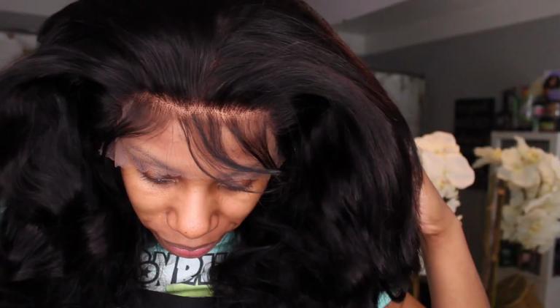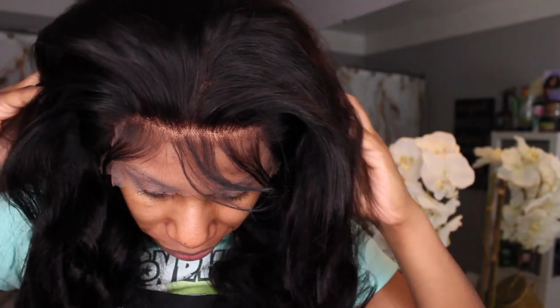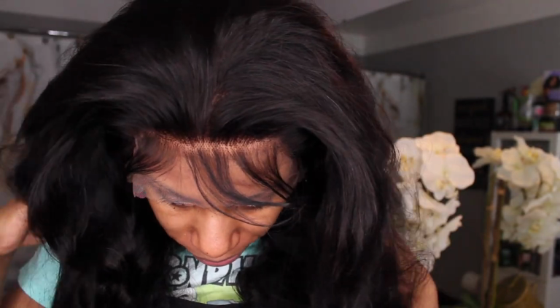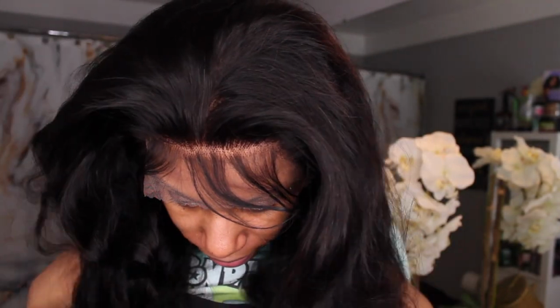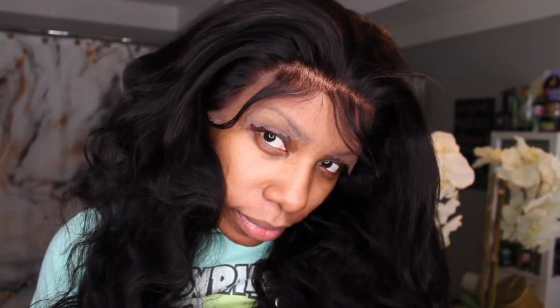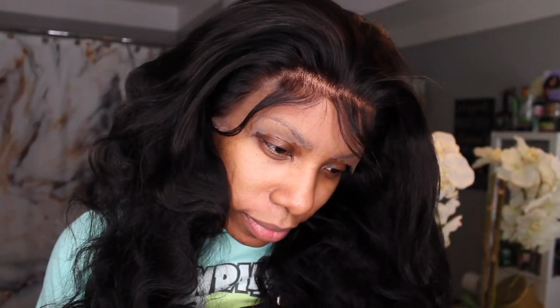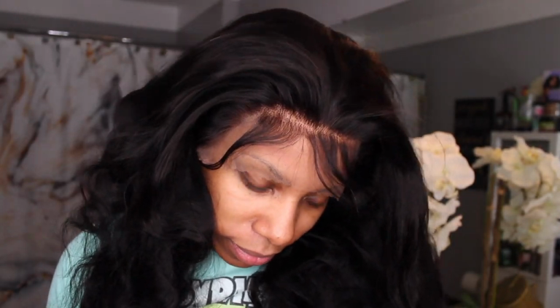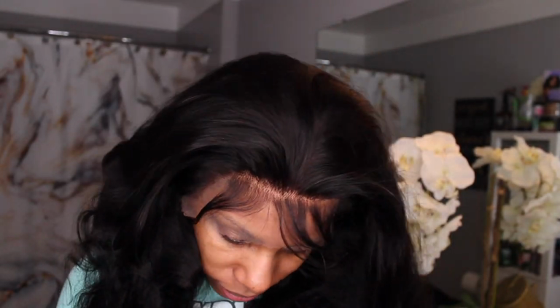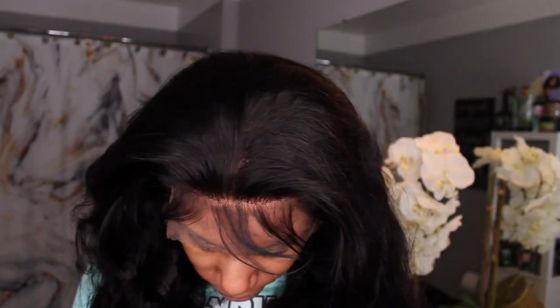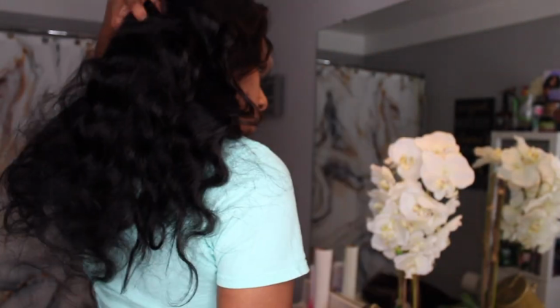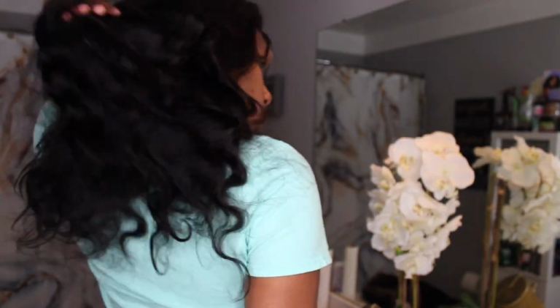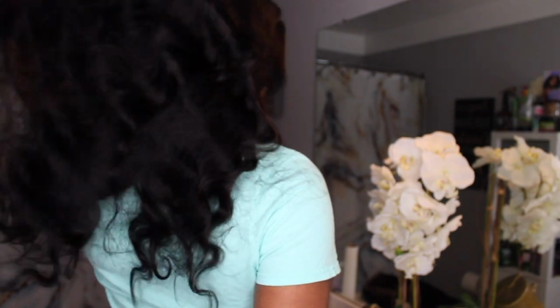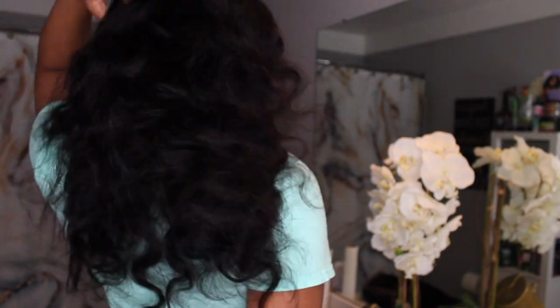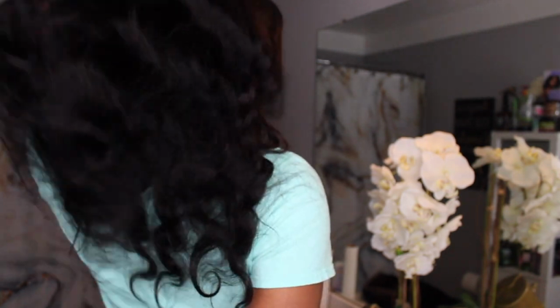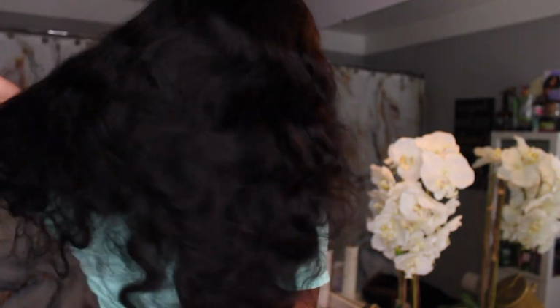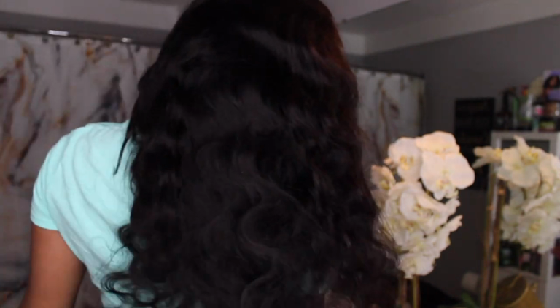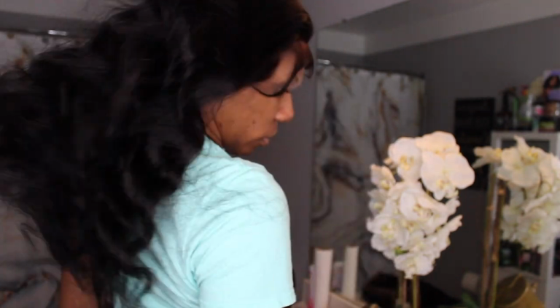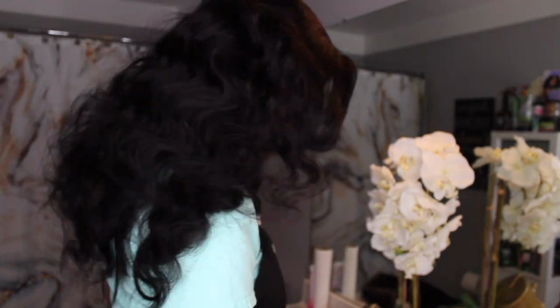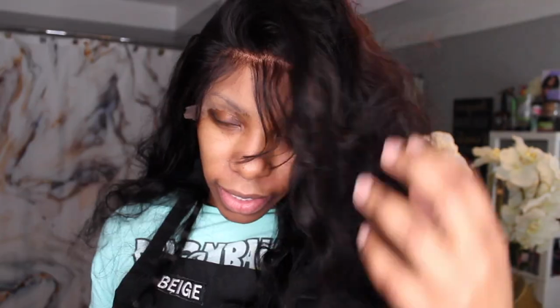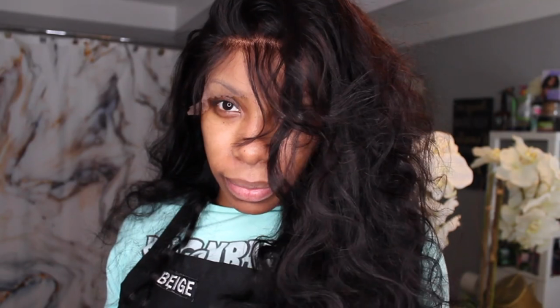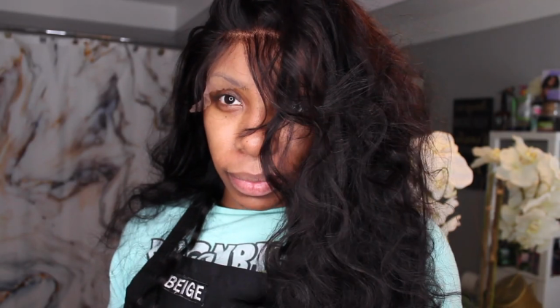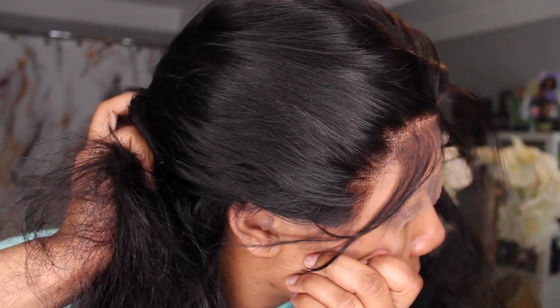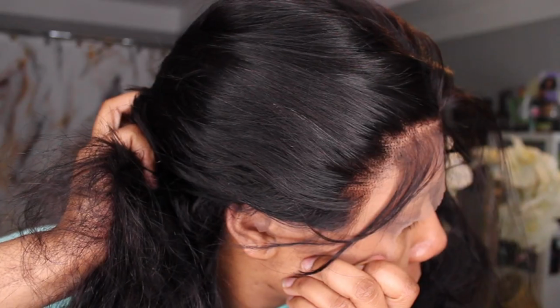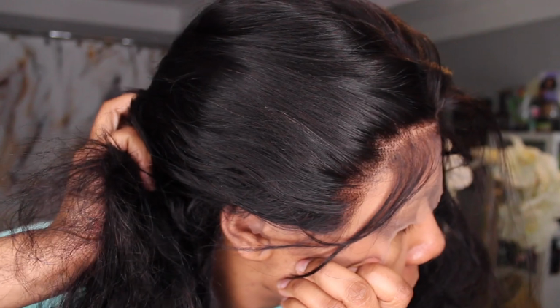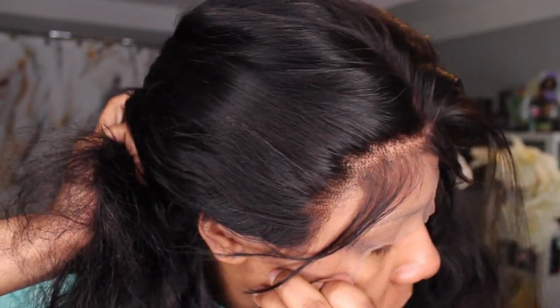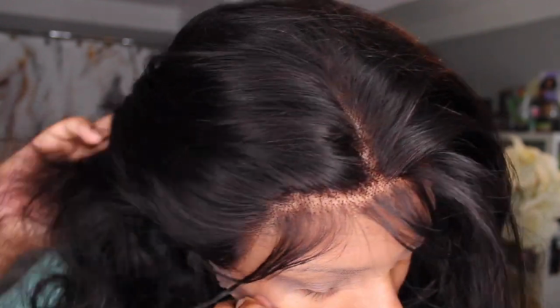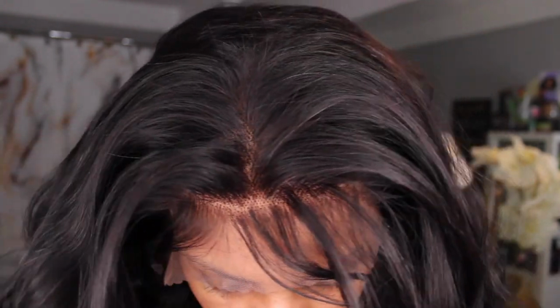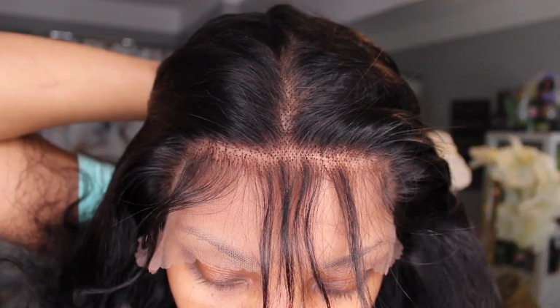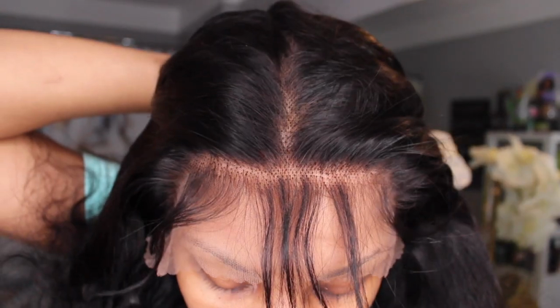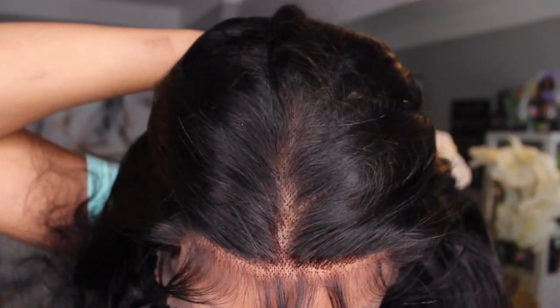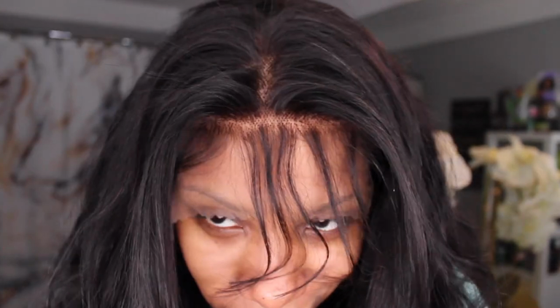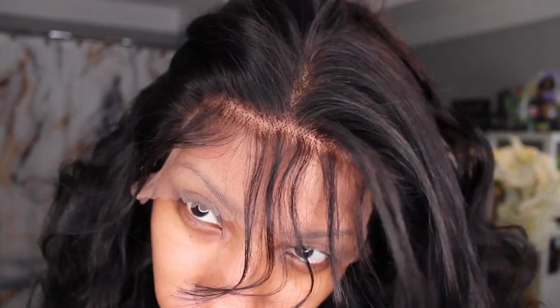Here's how the beautiful wig looked when I took it out of the package. I do love the density of it. The hair texture is super soft, flowy, and bouncy. It does have a very natural looking luster. Here is the hairline up close.